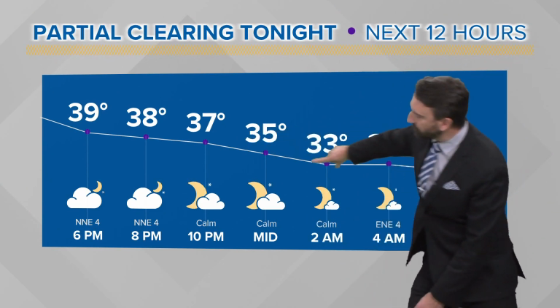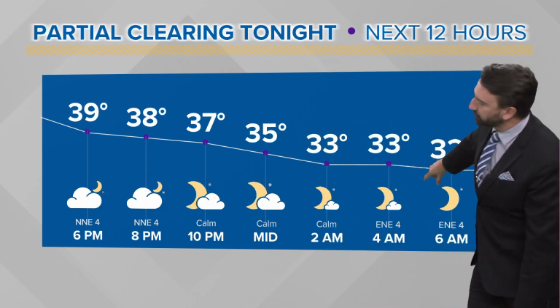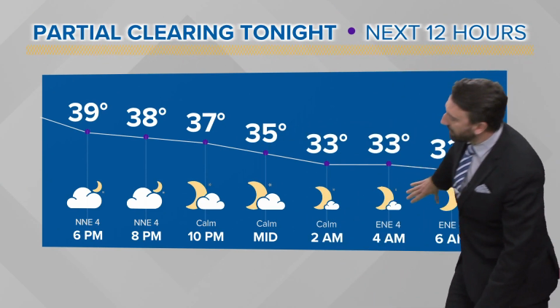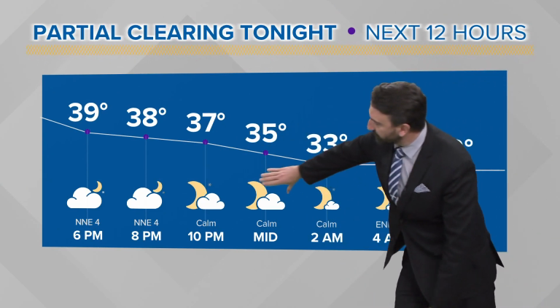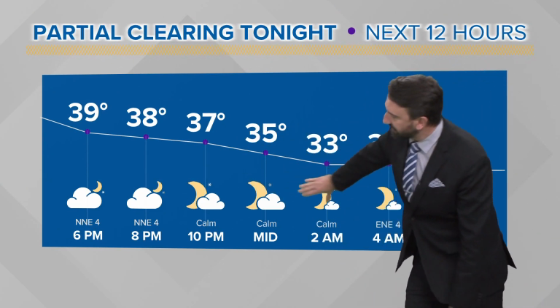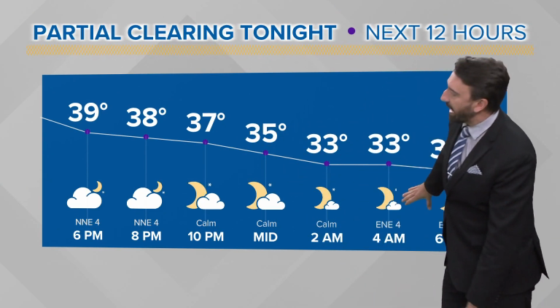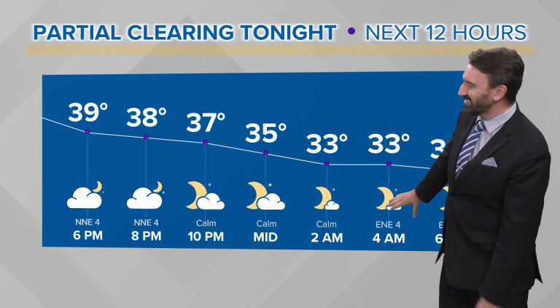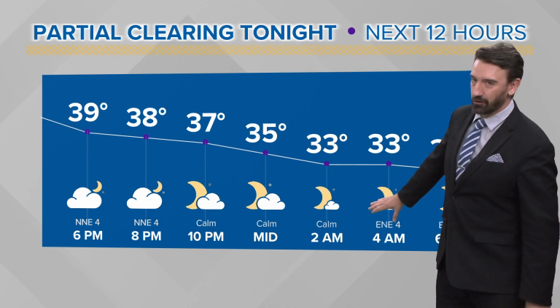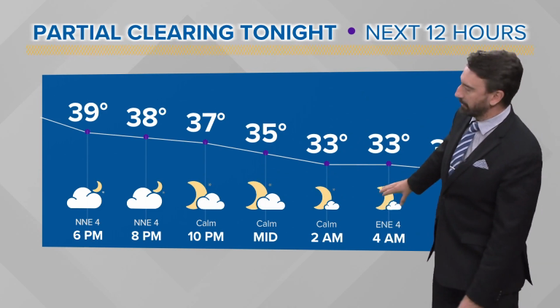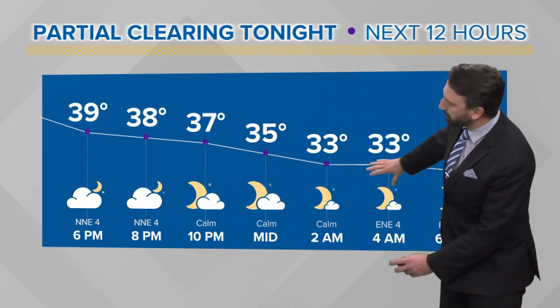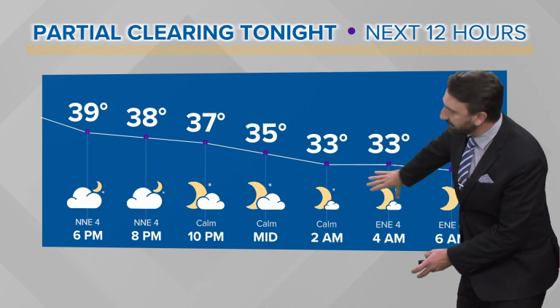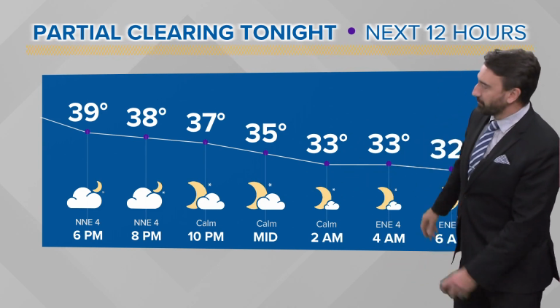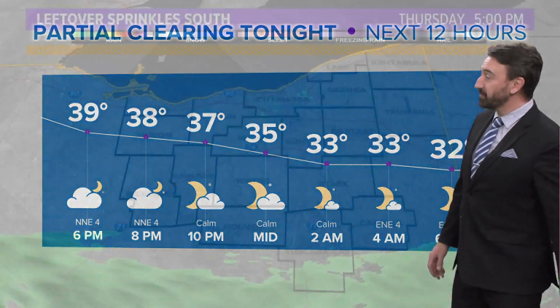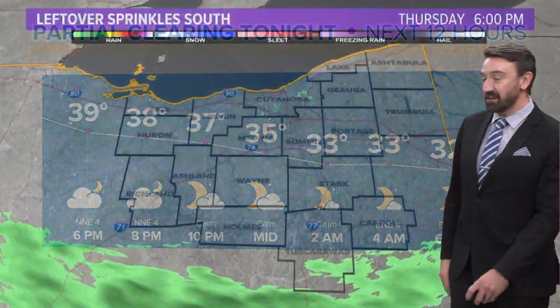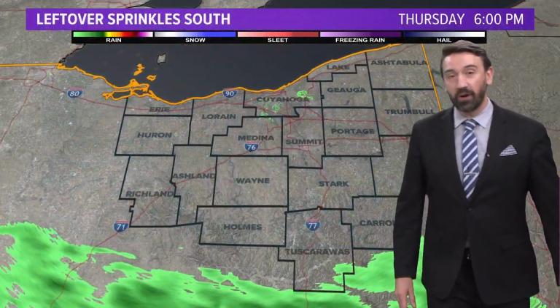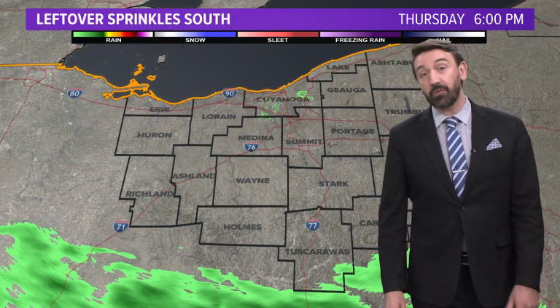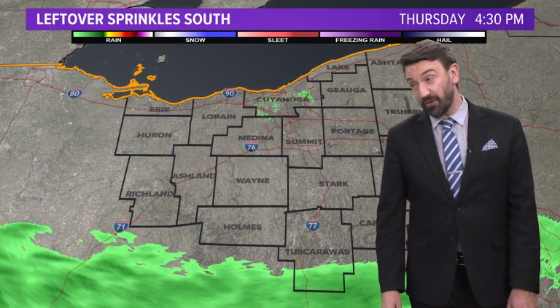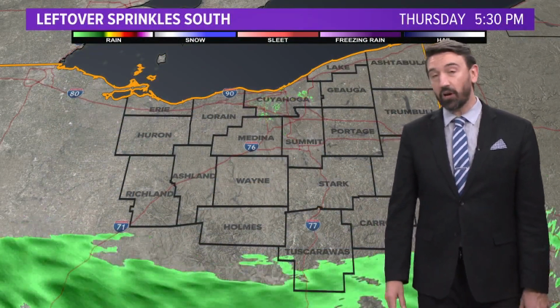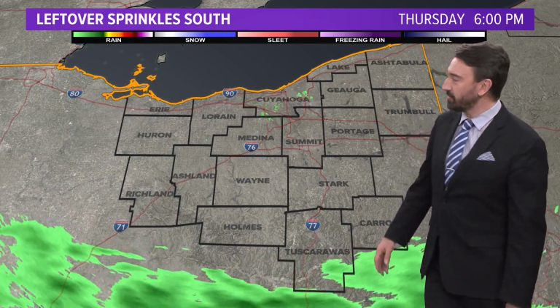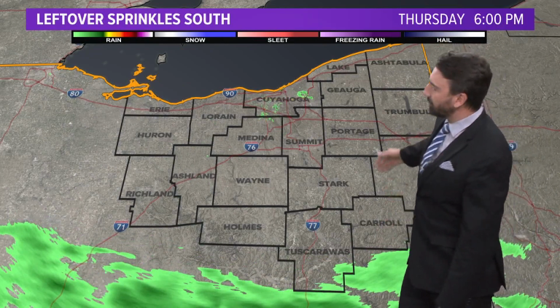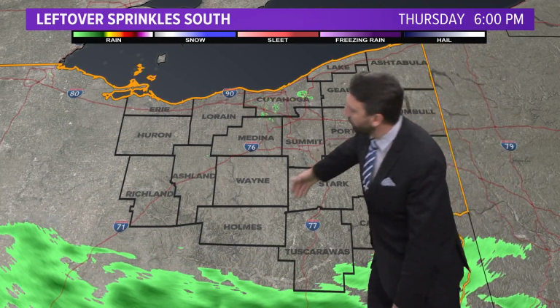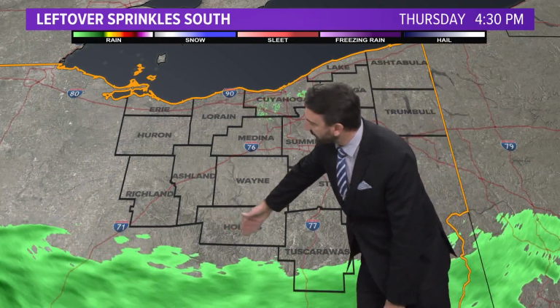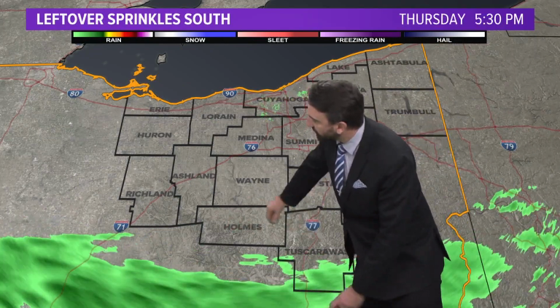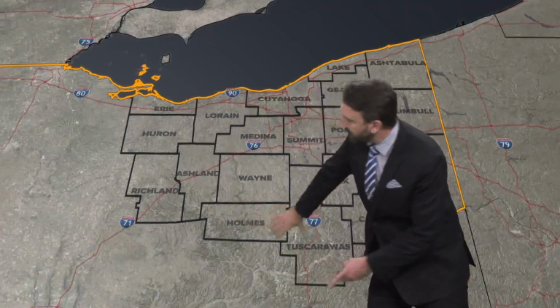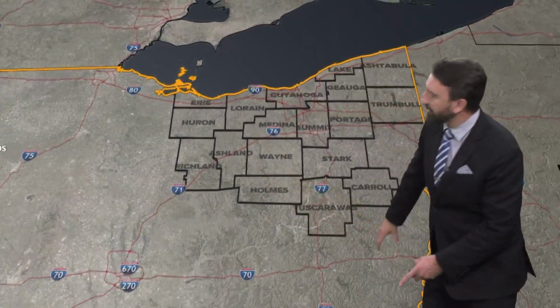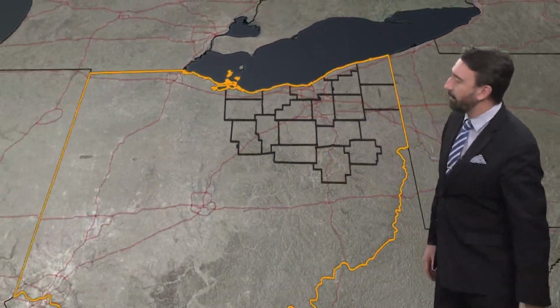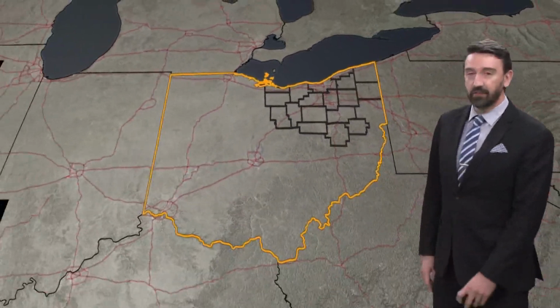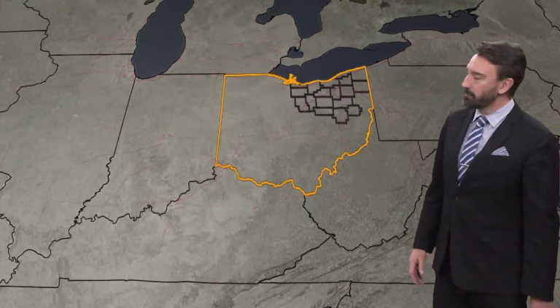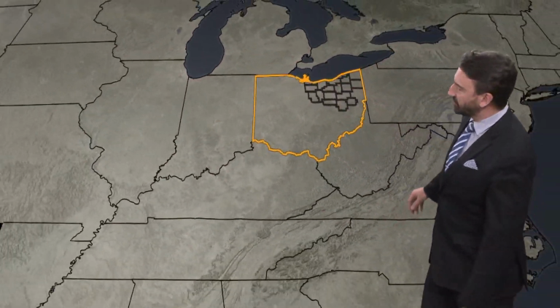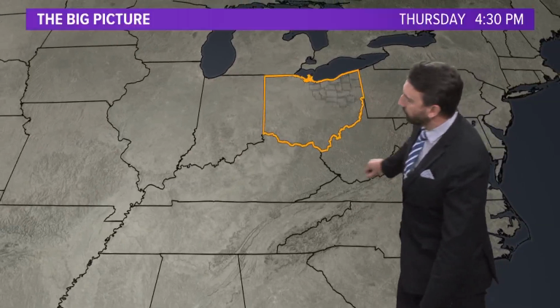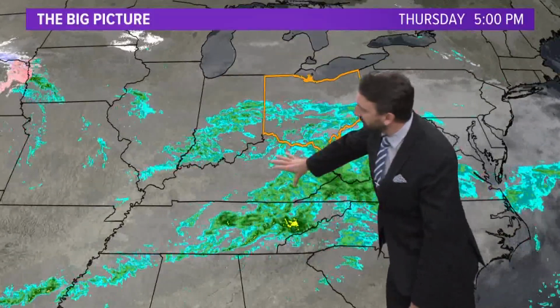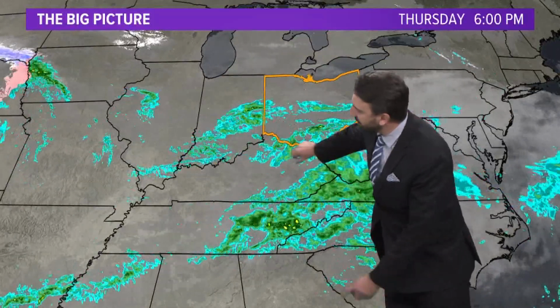As we go through time, models are liking to clear us out. I think it's going to take a little bit longer than that, but we're going to have some sunshine tomorrow morning. We're near the freezing mark to start the day. We've had a little bit of rain down towards the south — that's clearing on out.